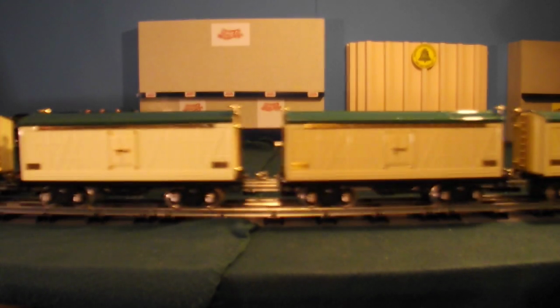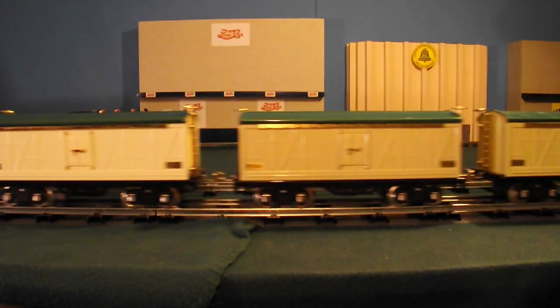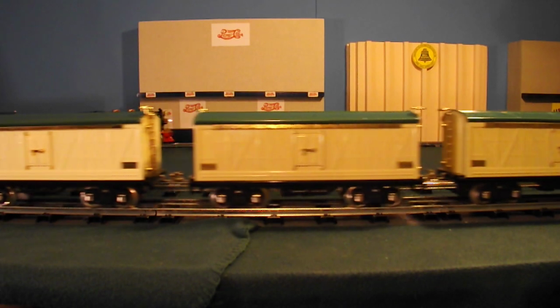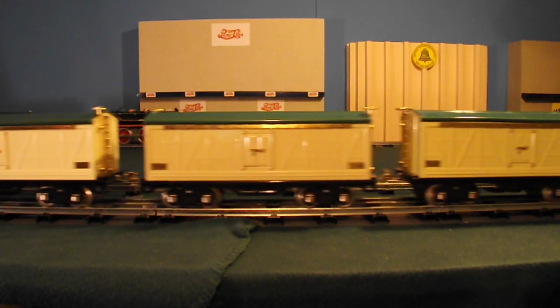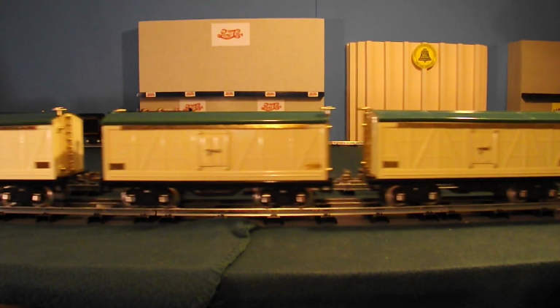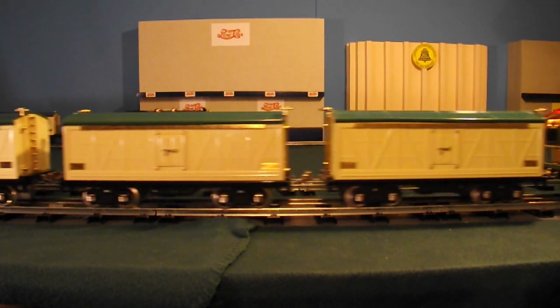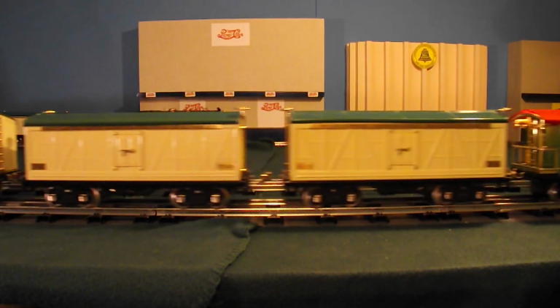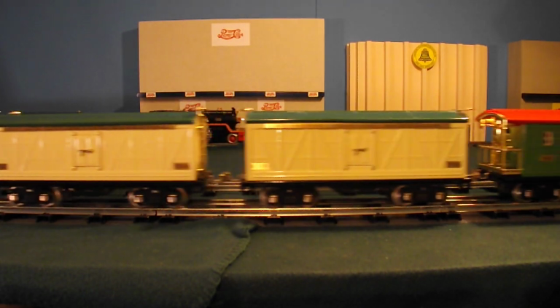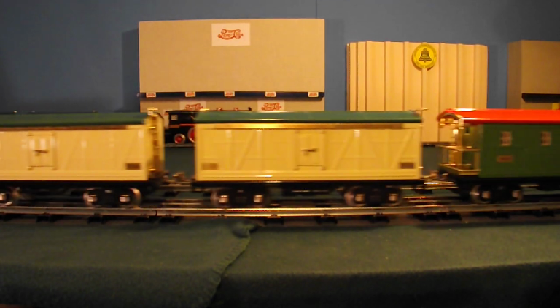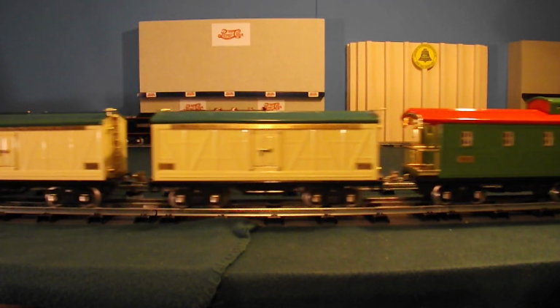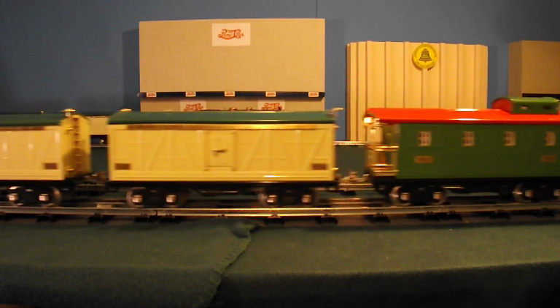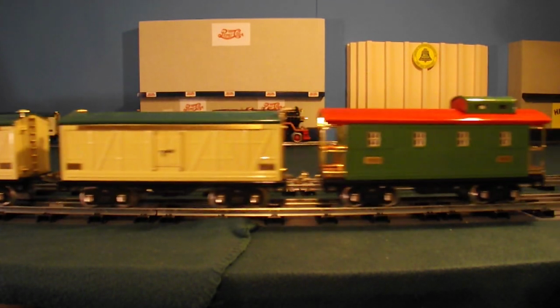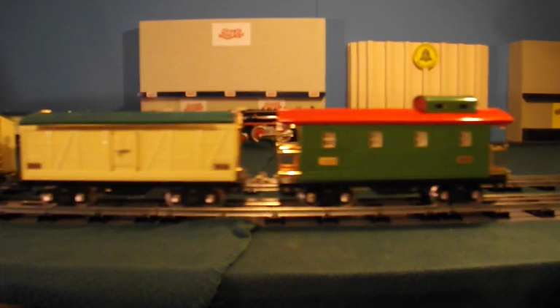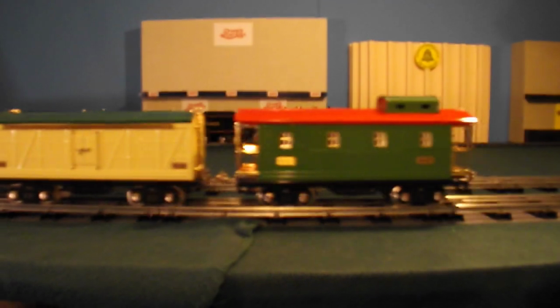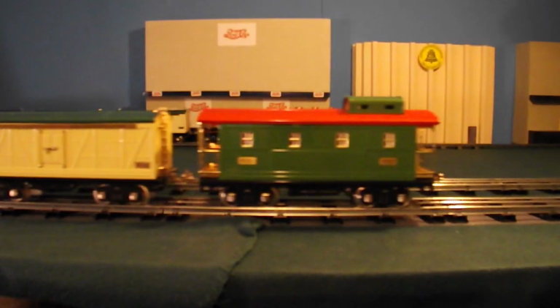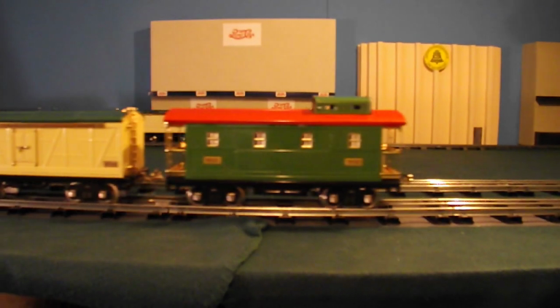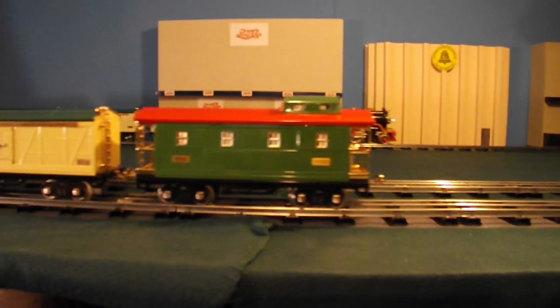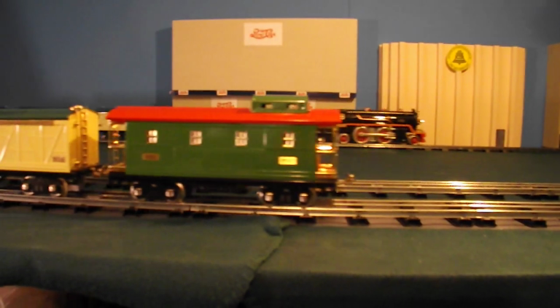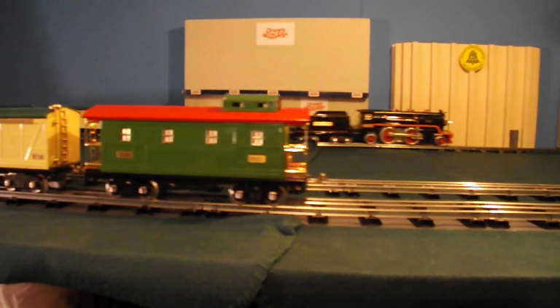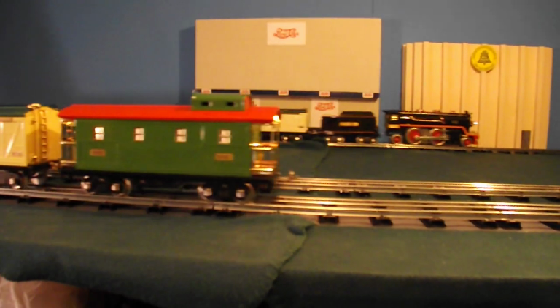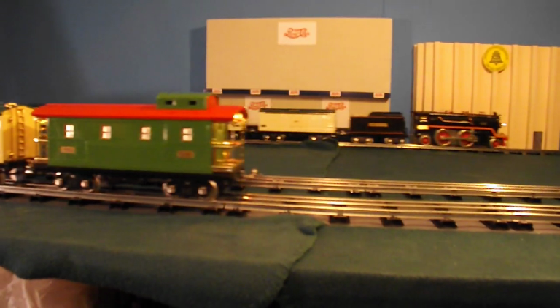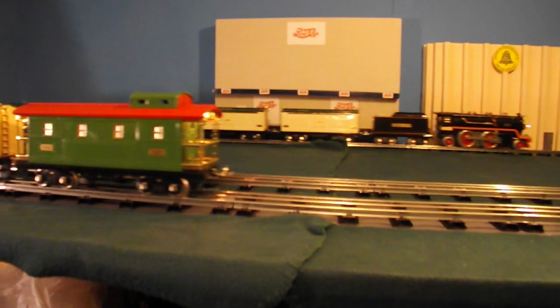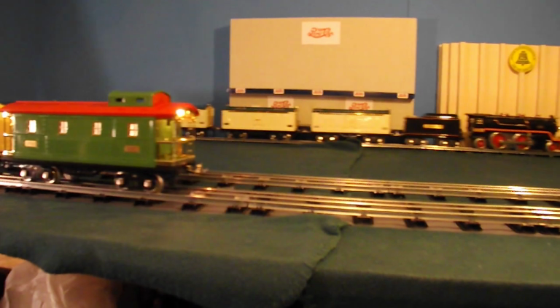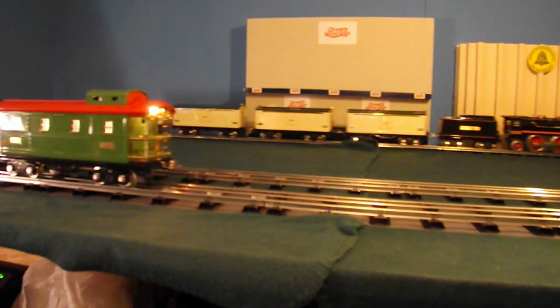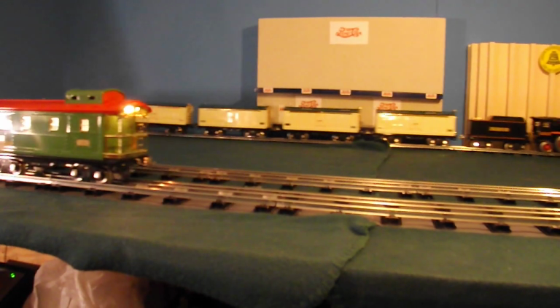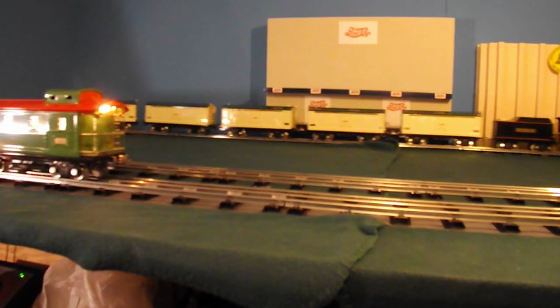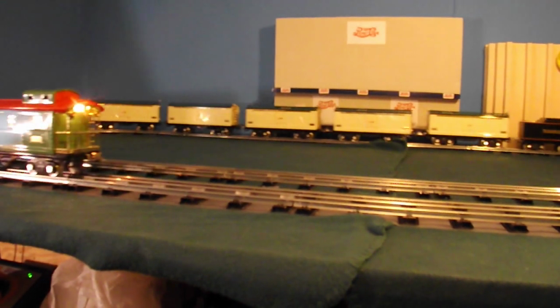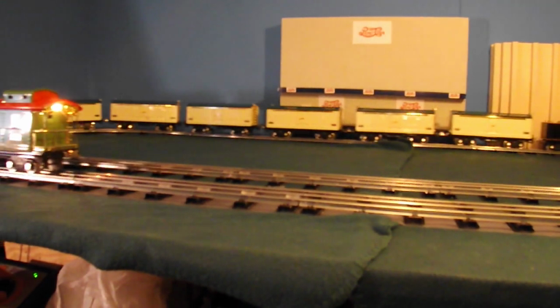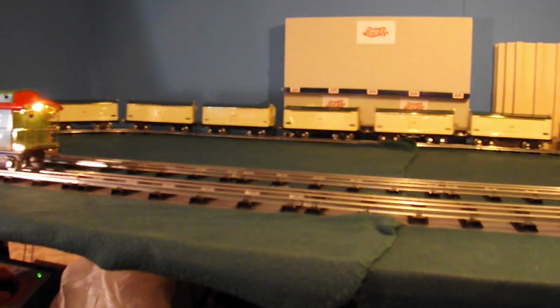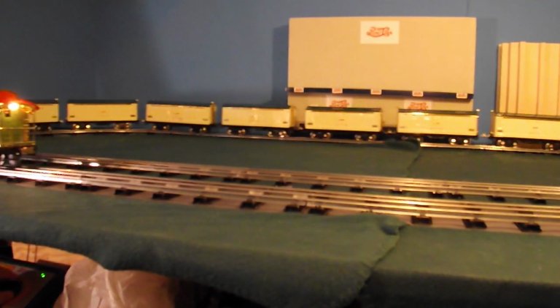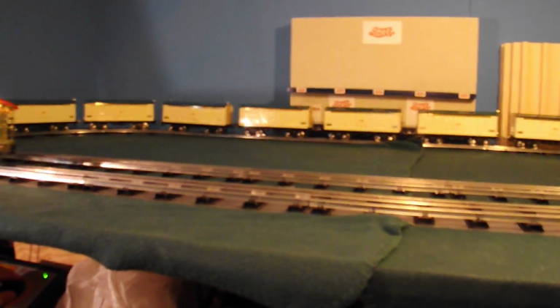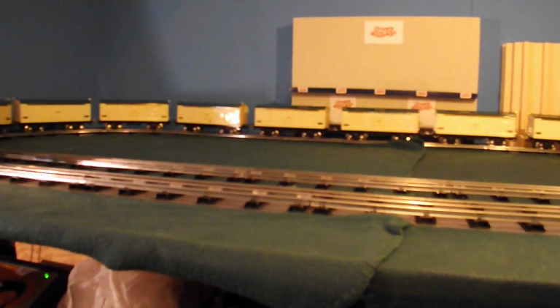I was very surprised to learn that the modern 390s have traction tires, so this is a great little pulling engine.